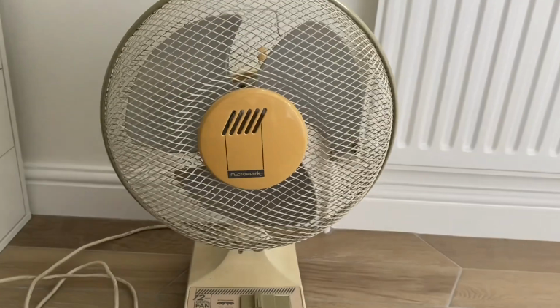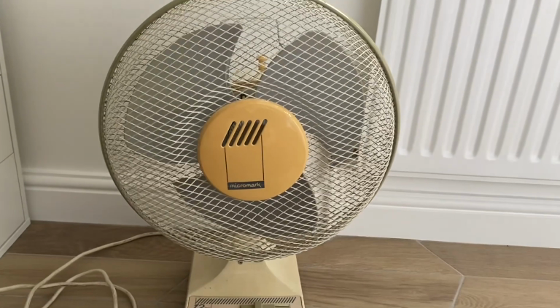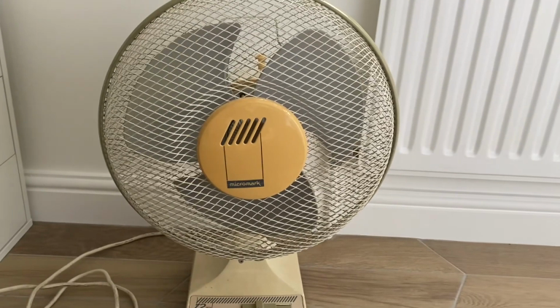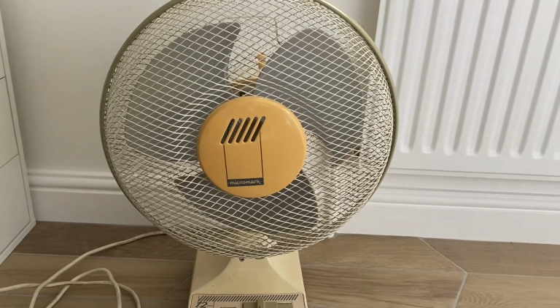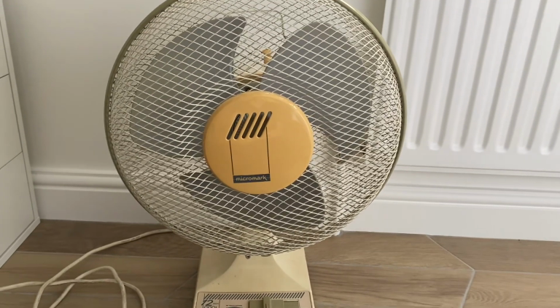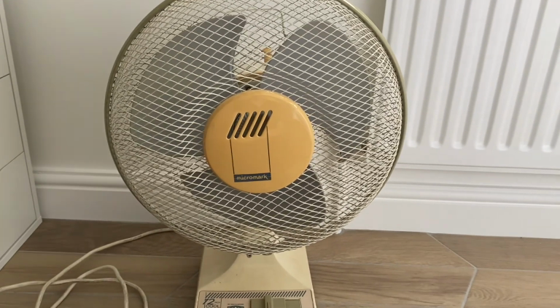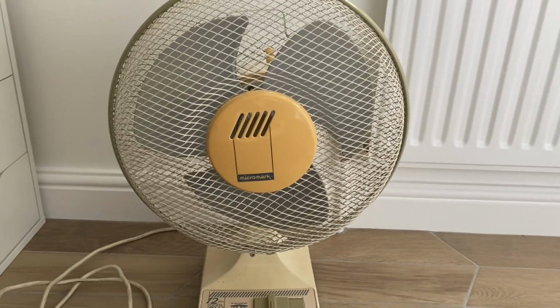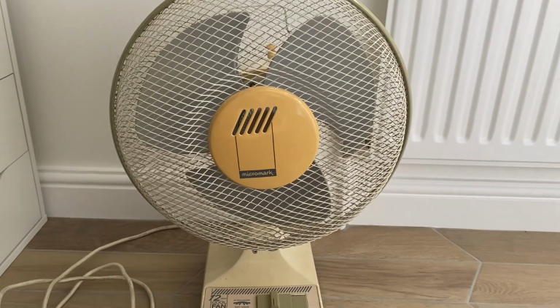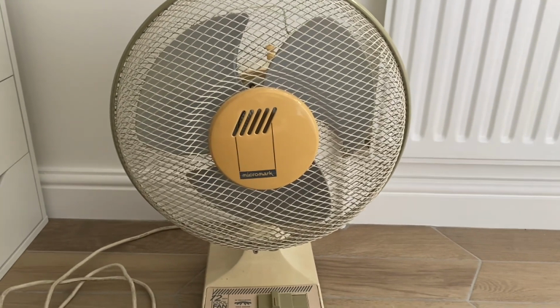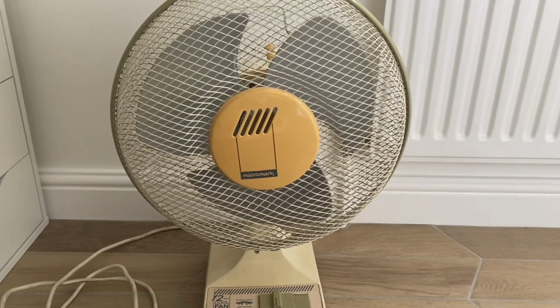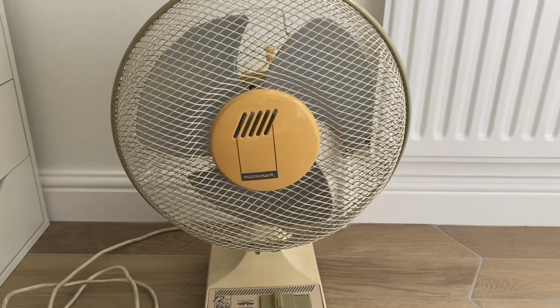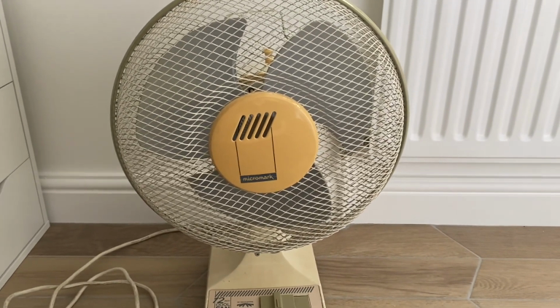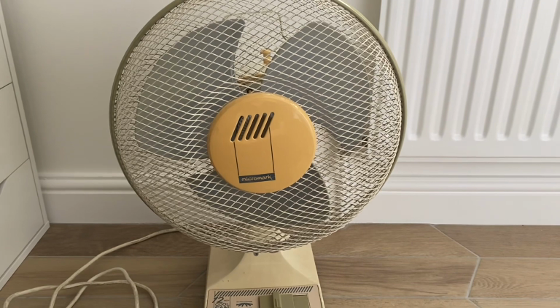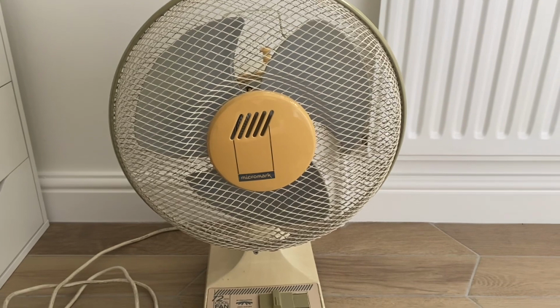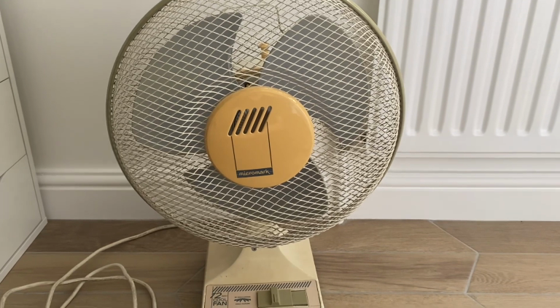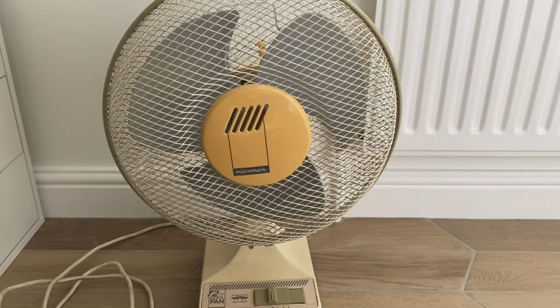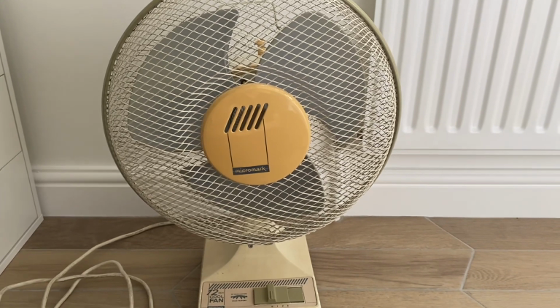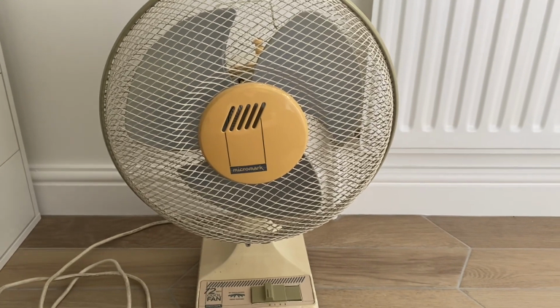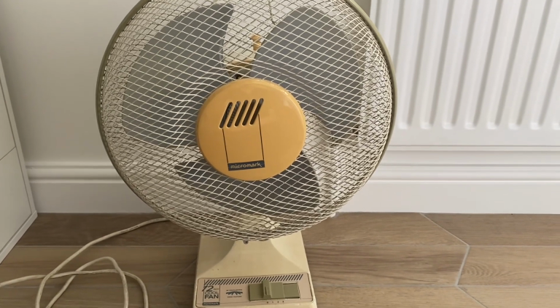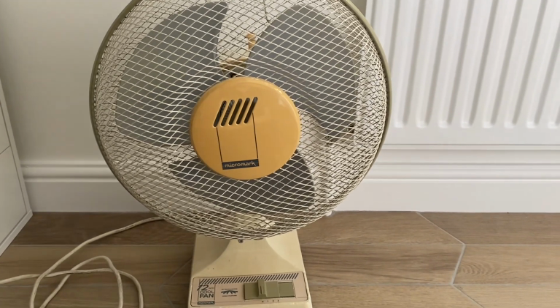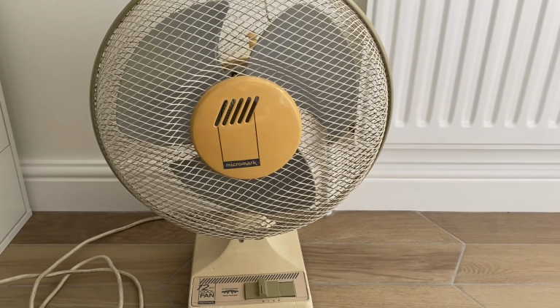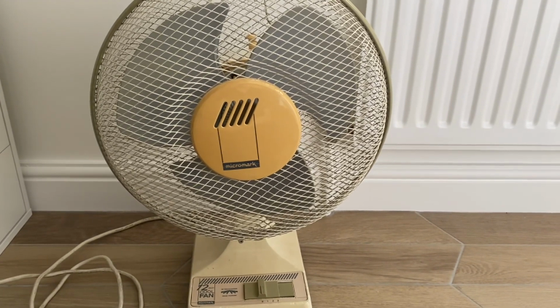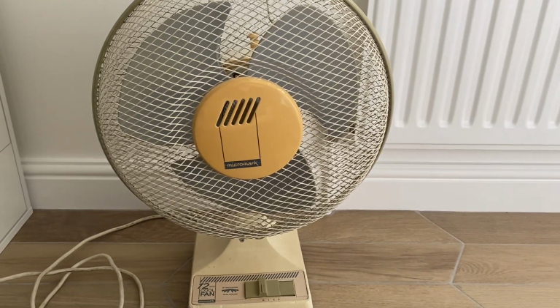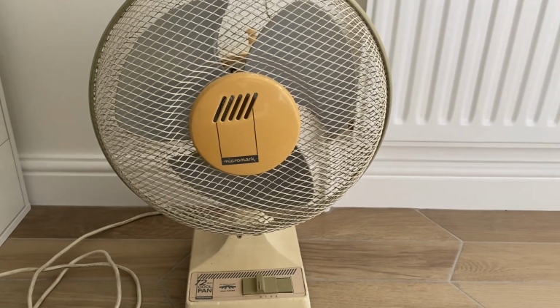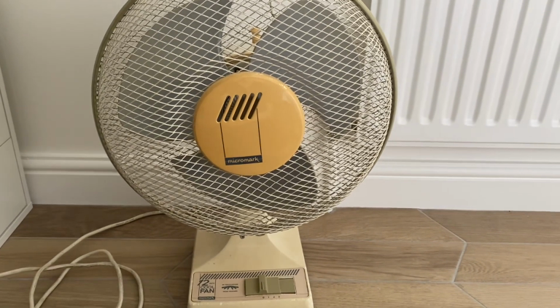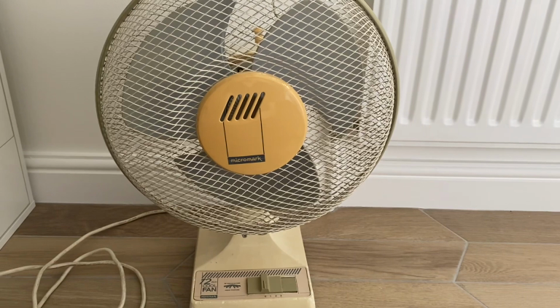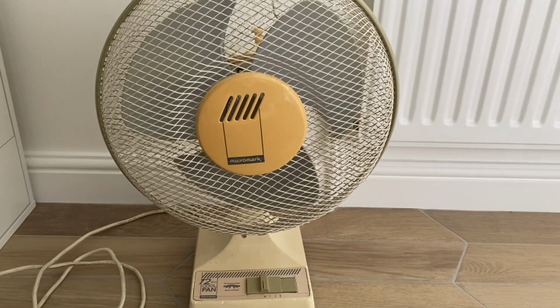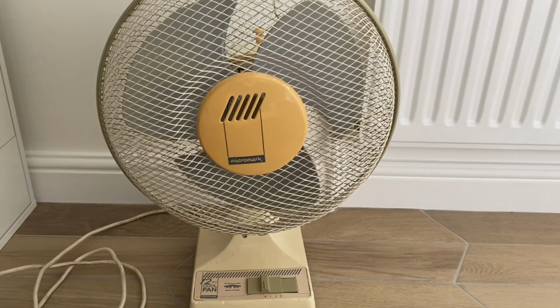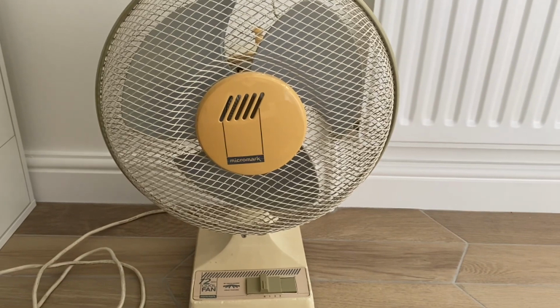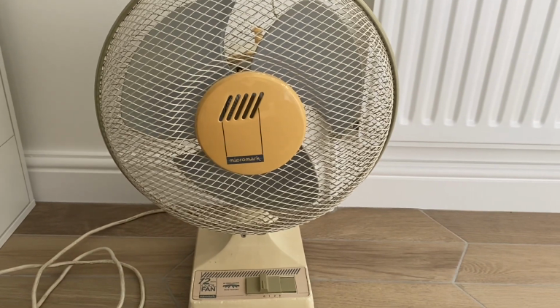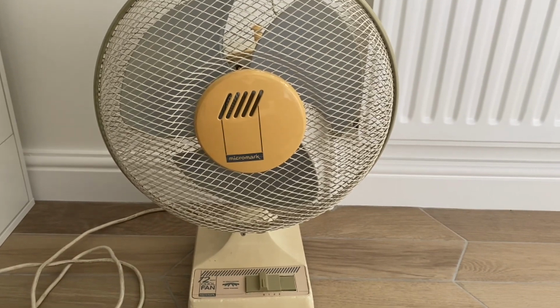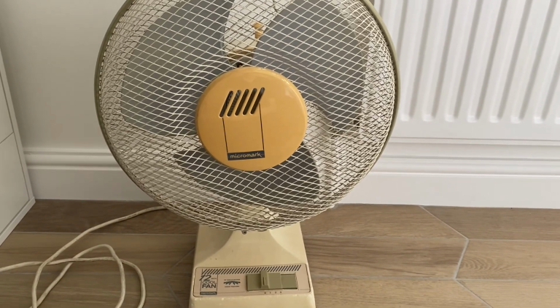Hello everyone. Here we're going to do an update video because I haven't filmed this fan in probably over a year — this 1980s Micromark 12-inch oscillating desk fan.